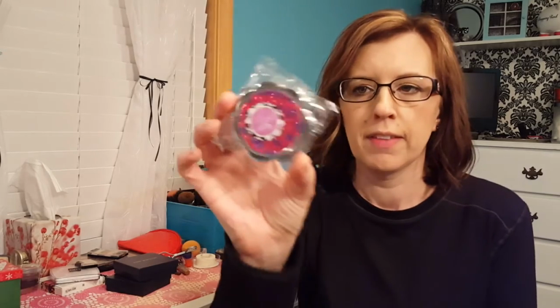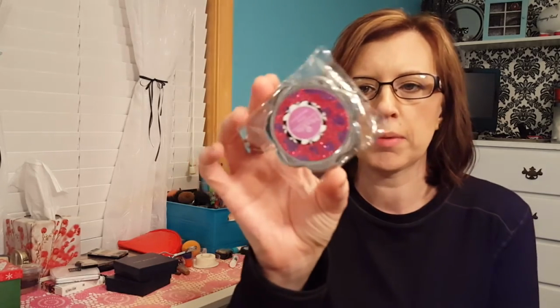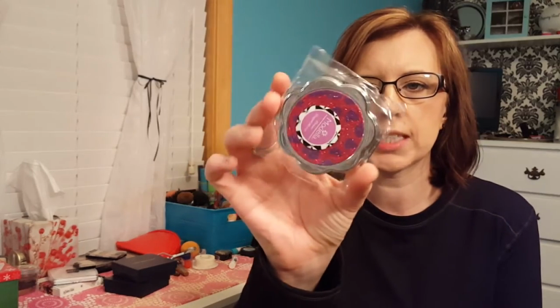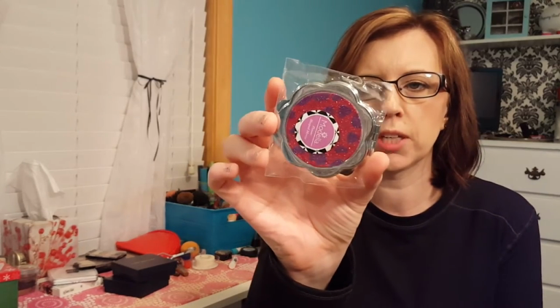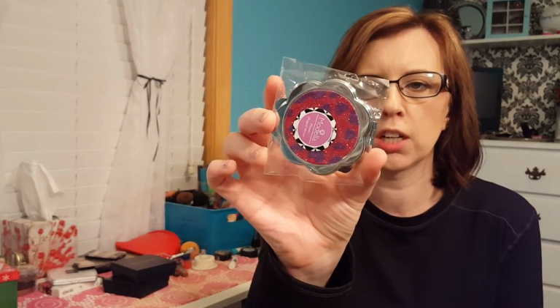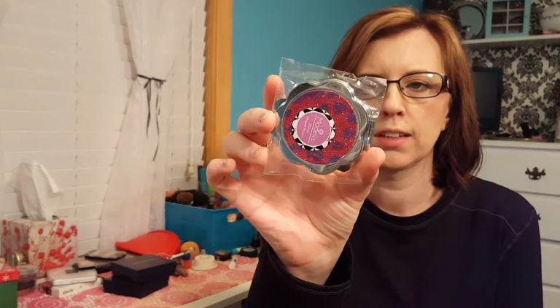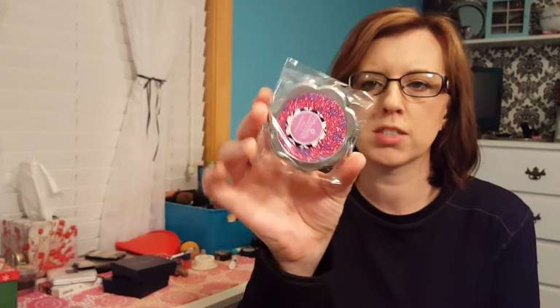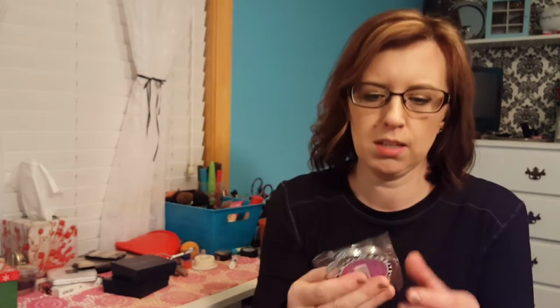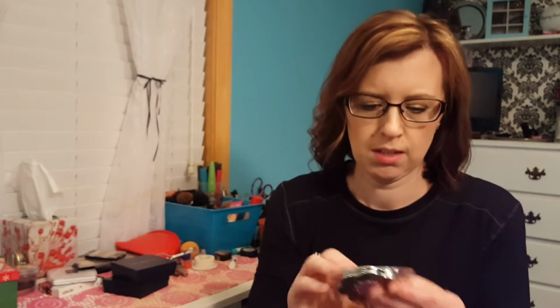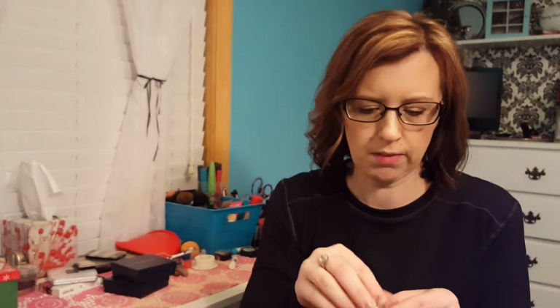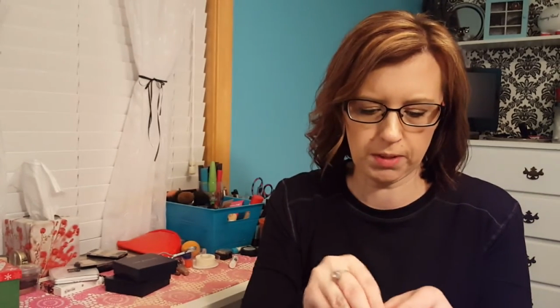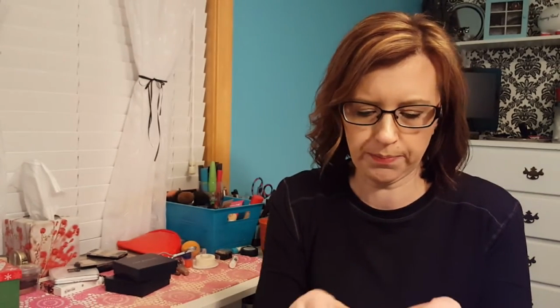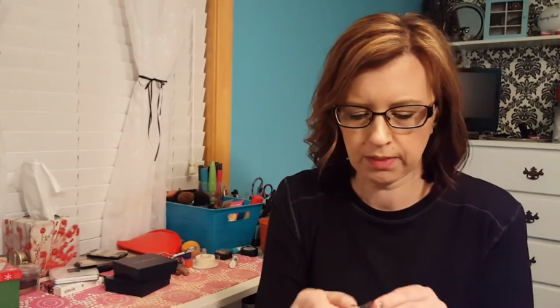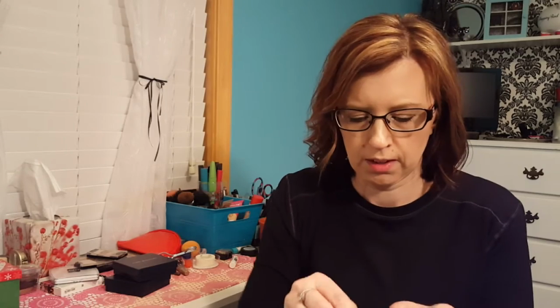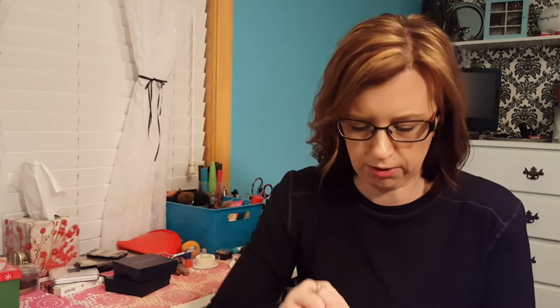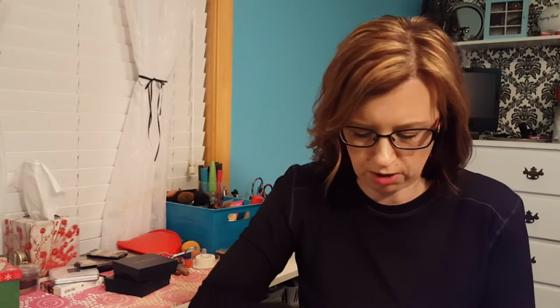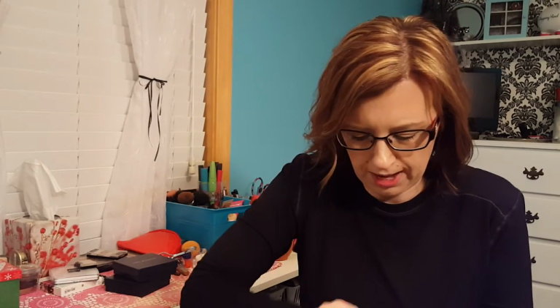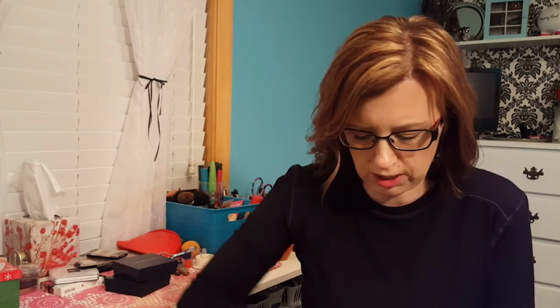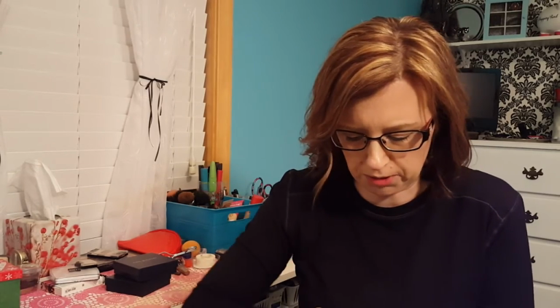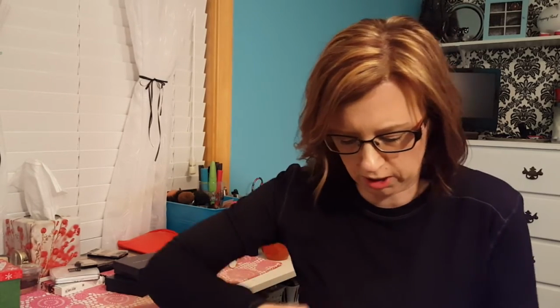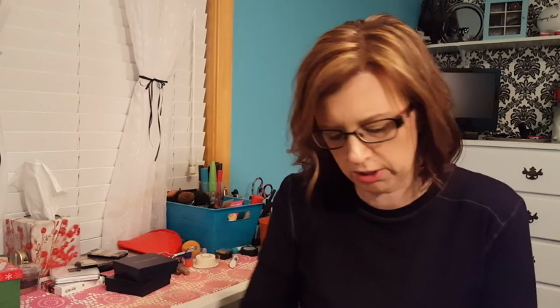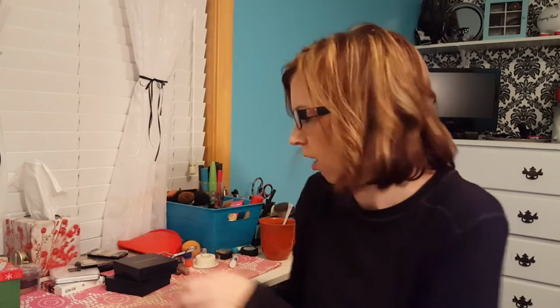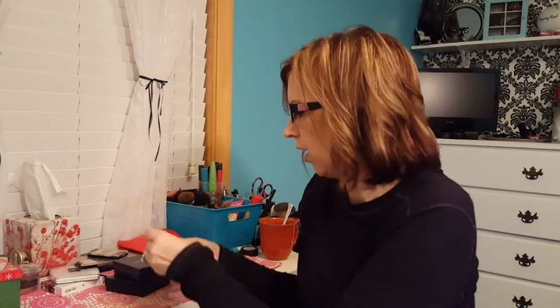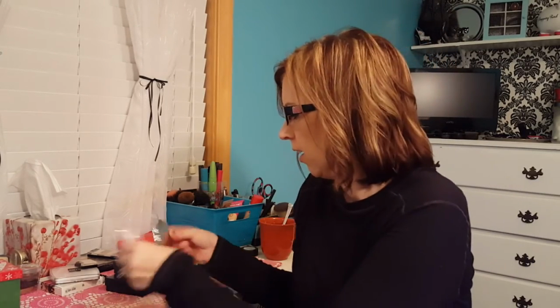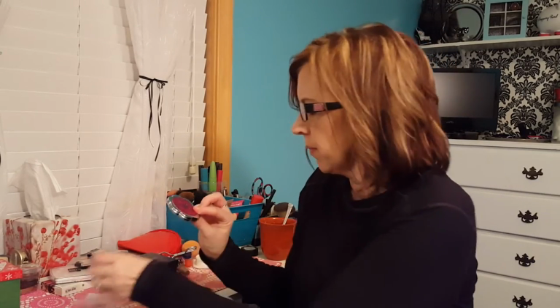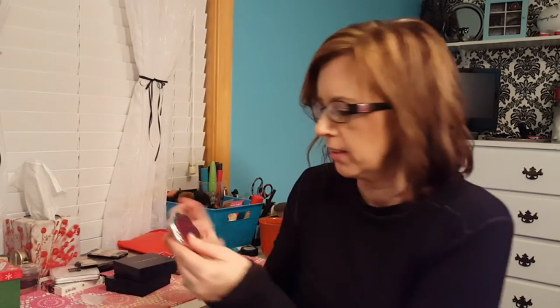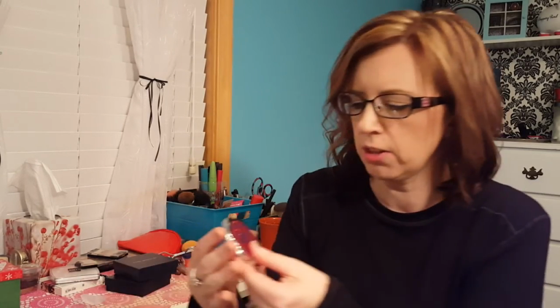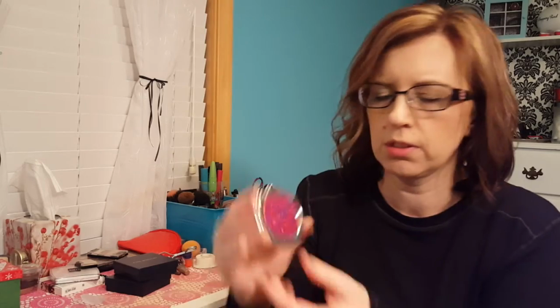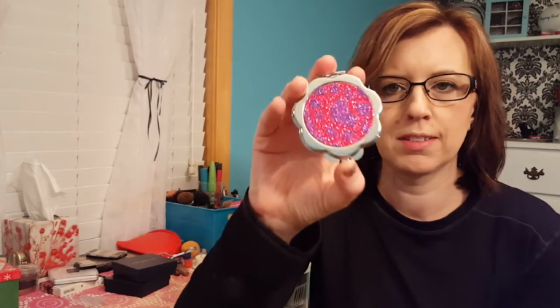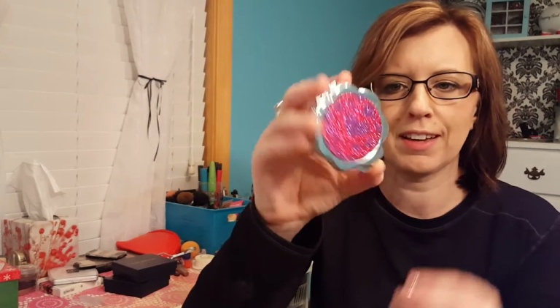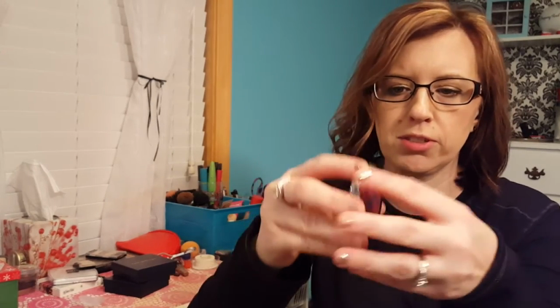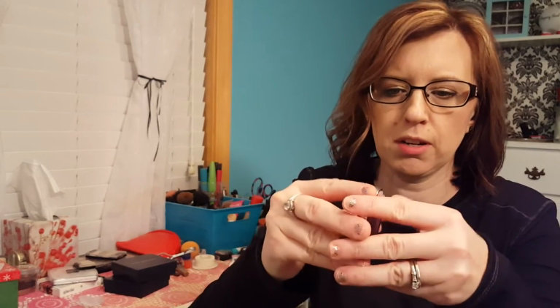My mom also got me this little mirror — I didn't even open it yet. It's a little compact that you can keep in your purse or in your car. I always use a mirror, so it's really cute.